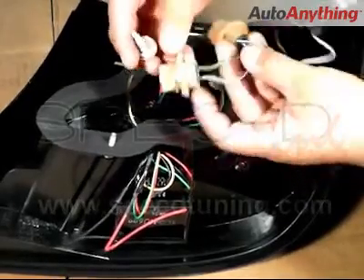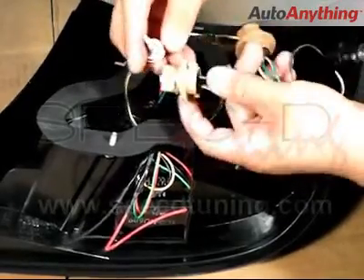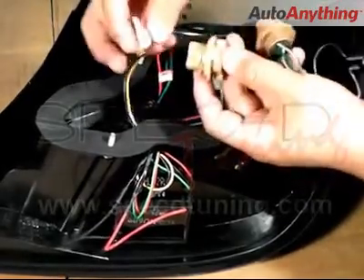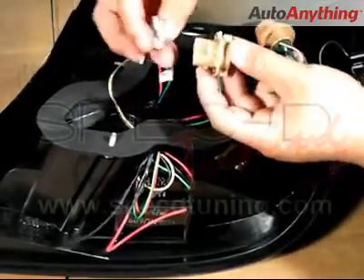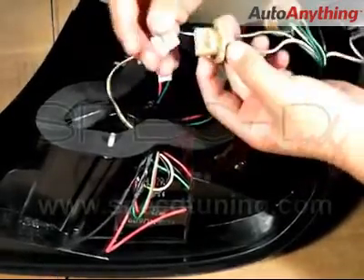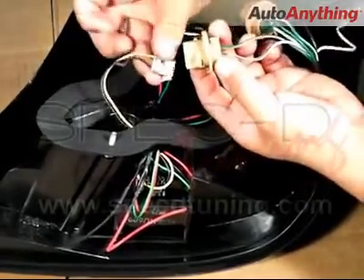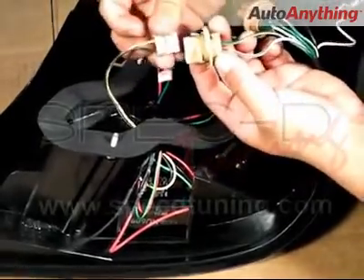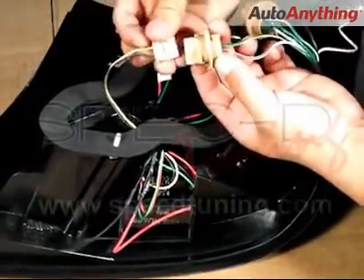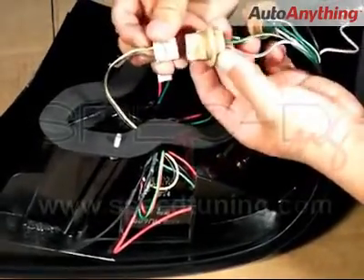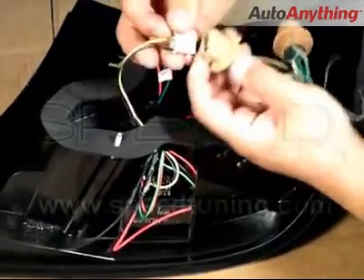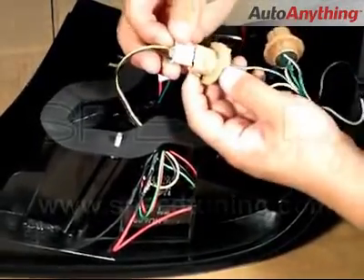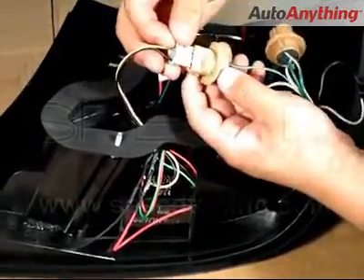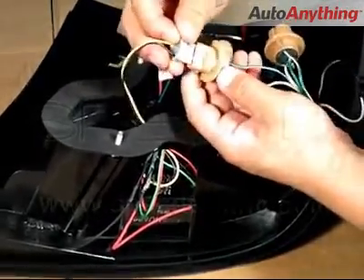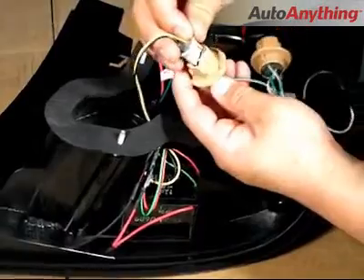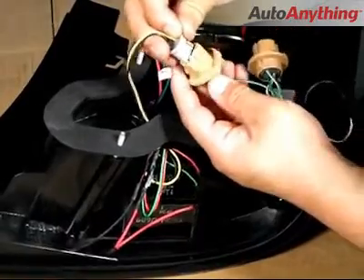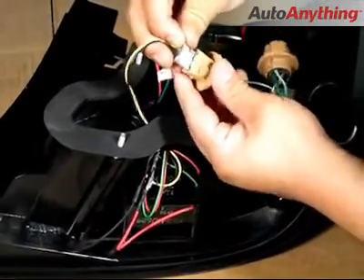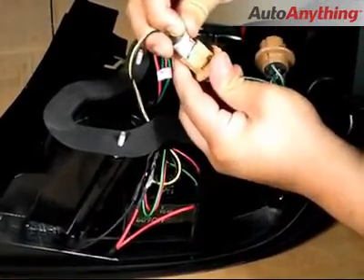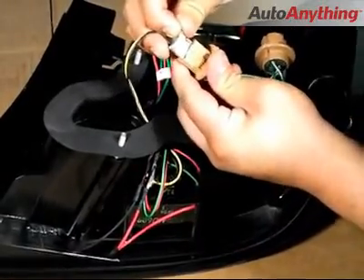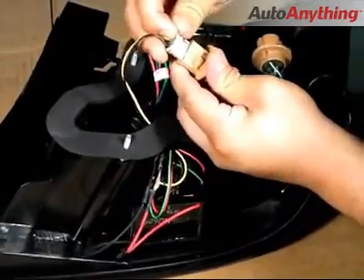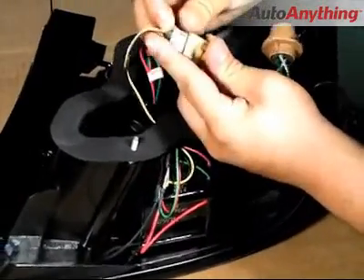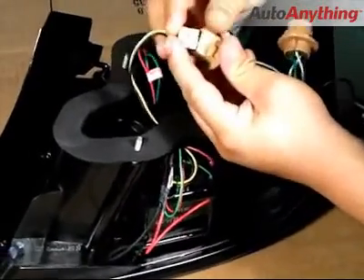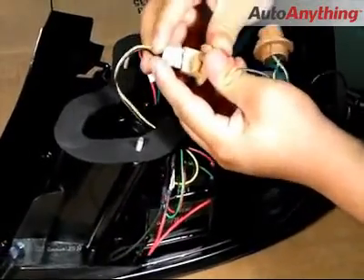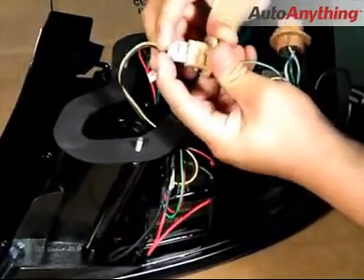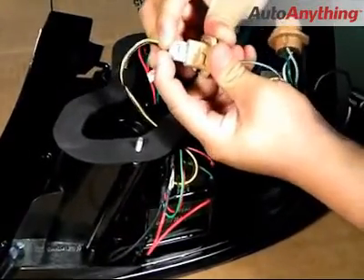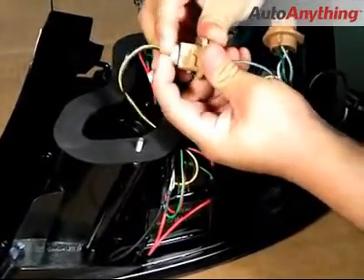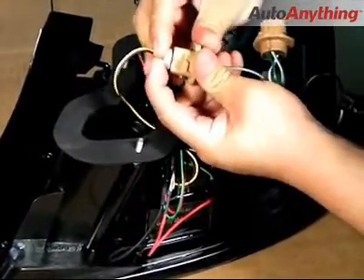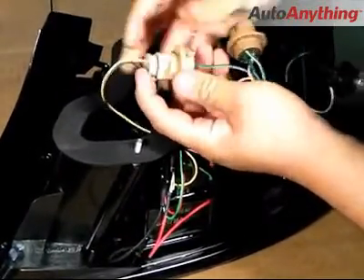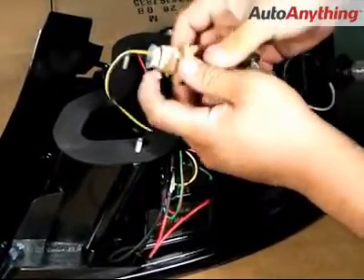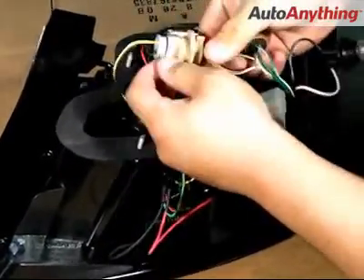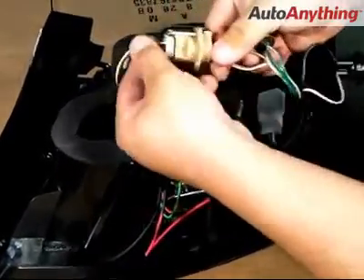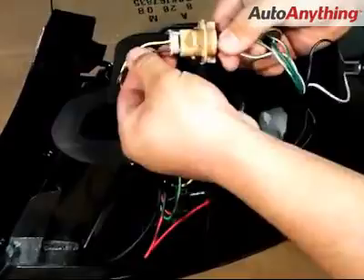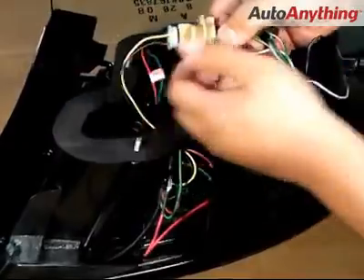we must make sure that the negative is aligned with the negative, so that way we don't blow a fuse or short circuit the tail light.